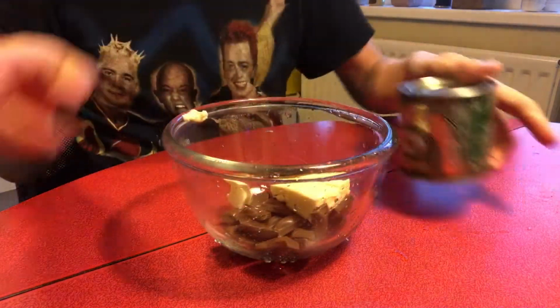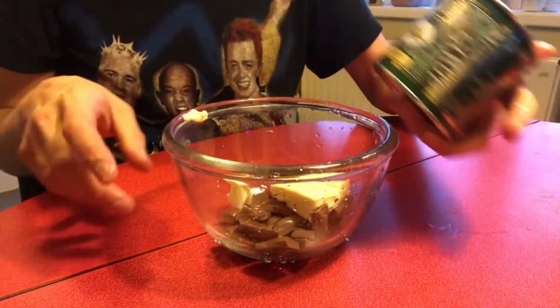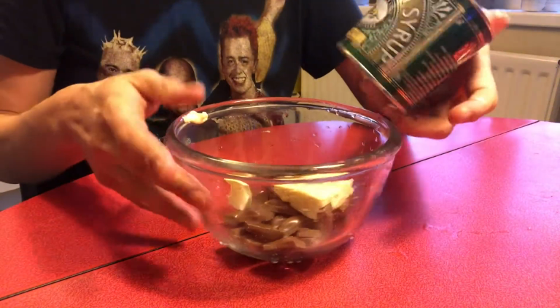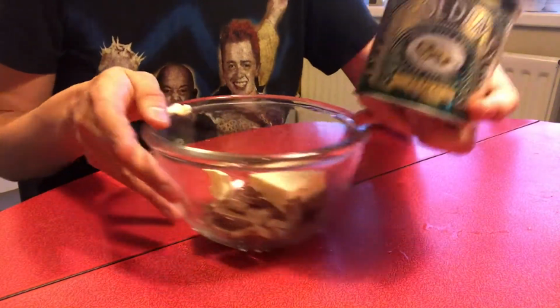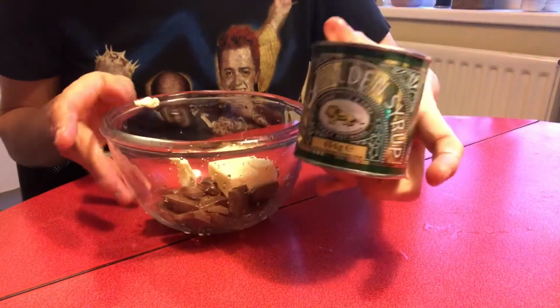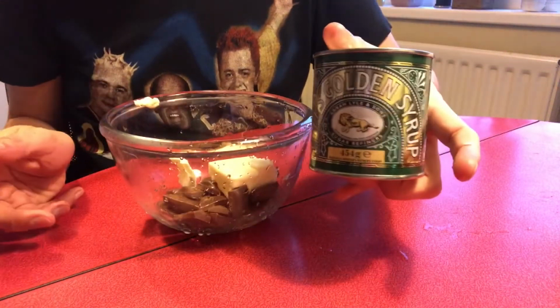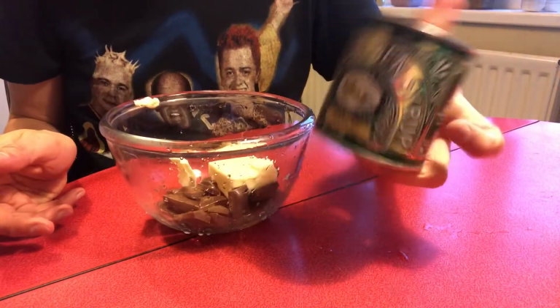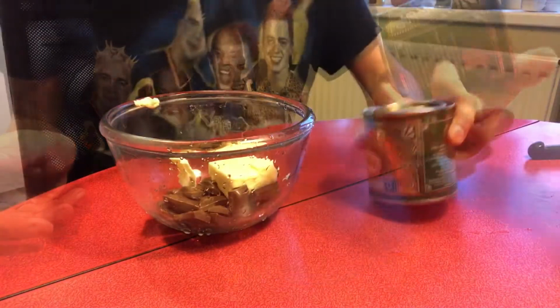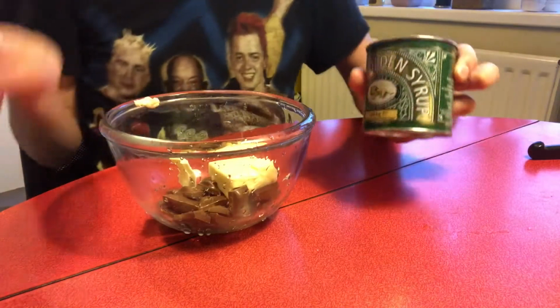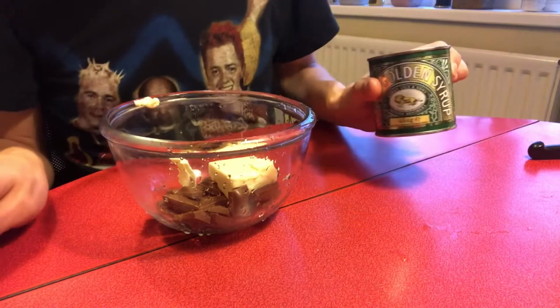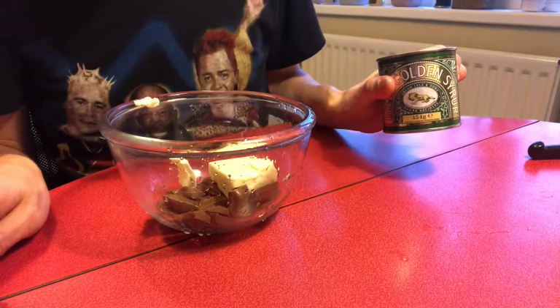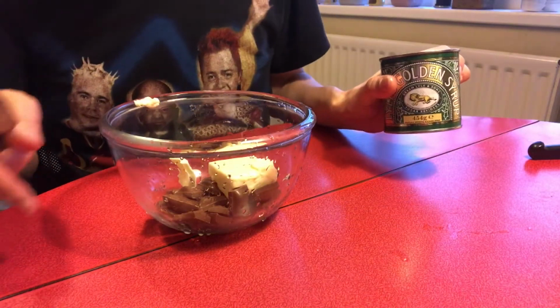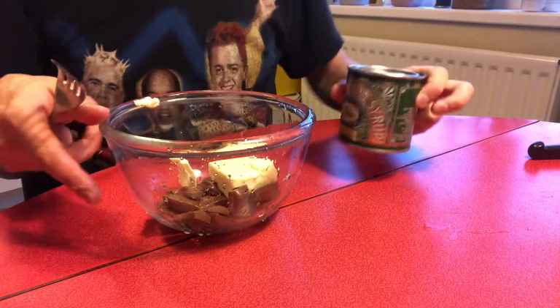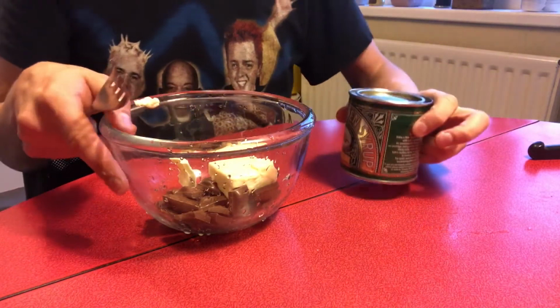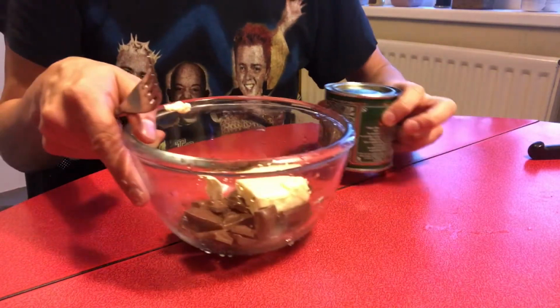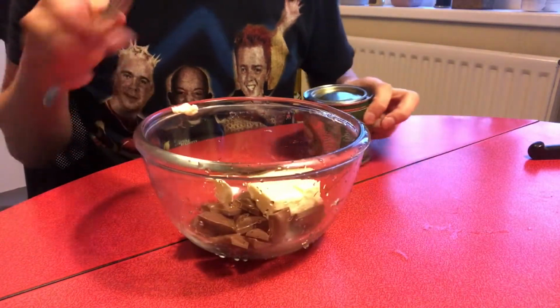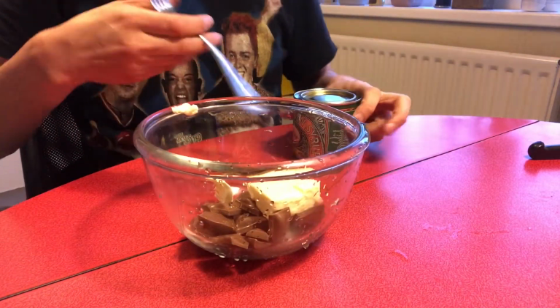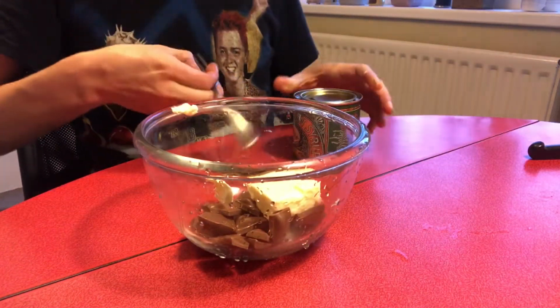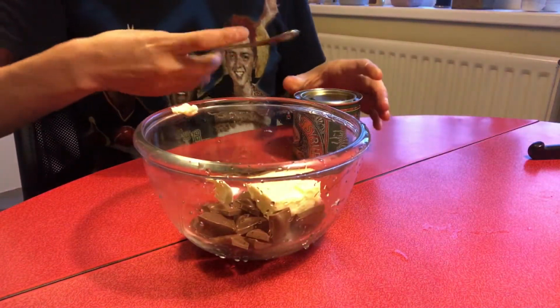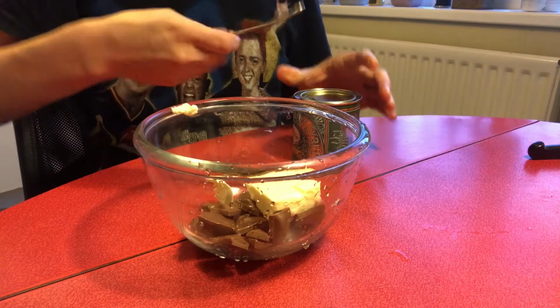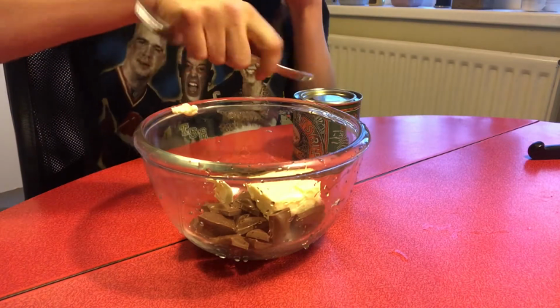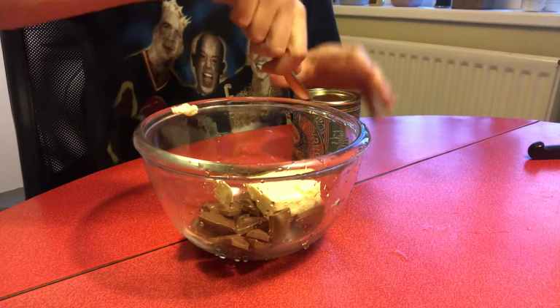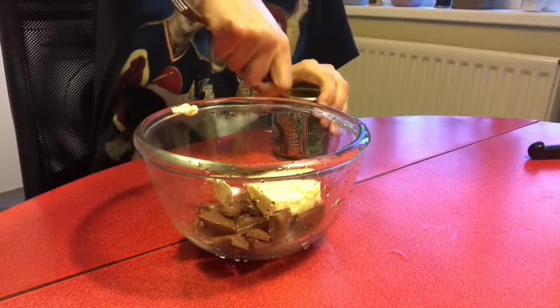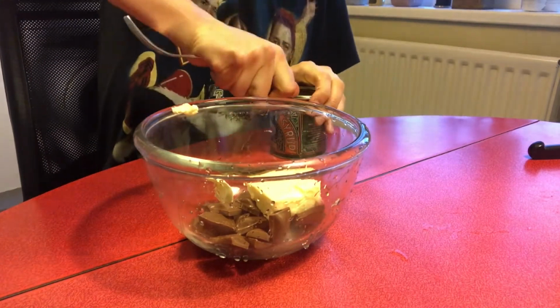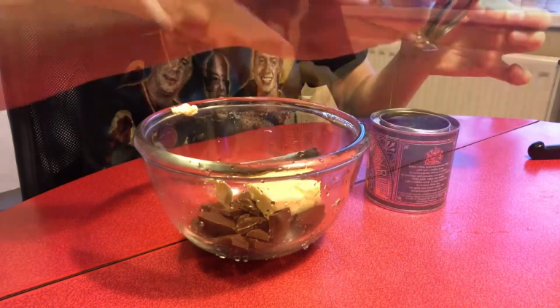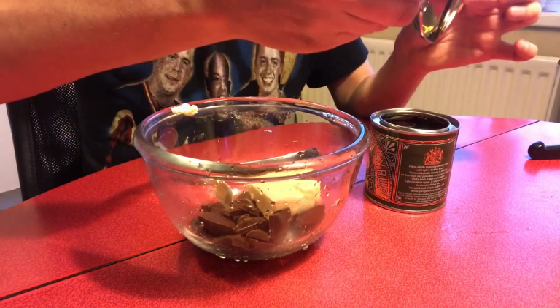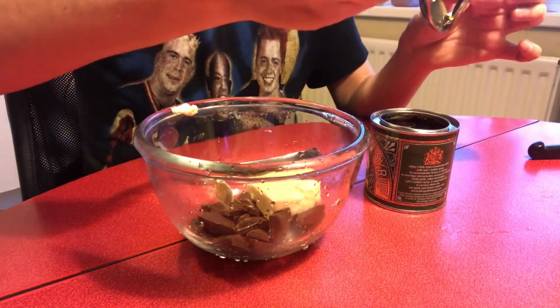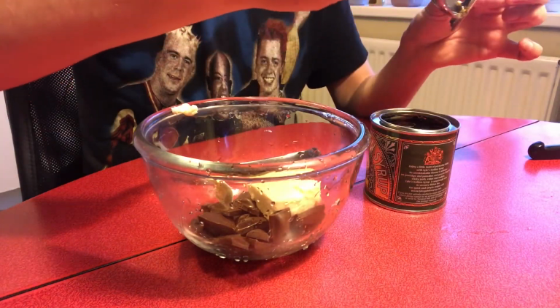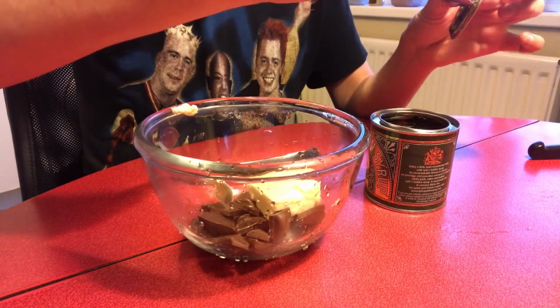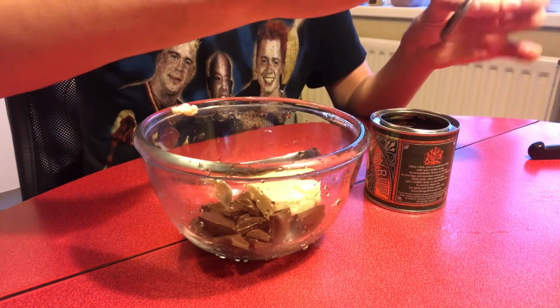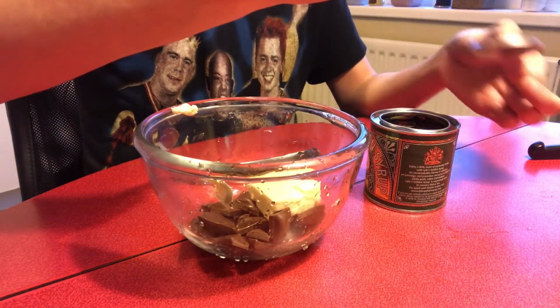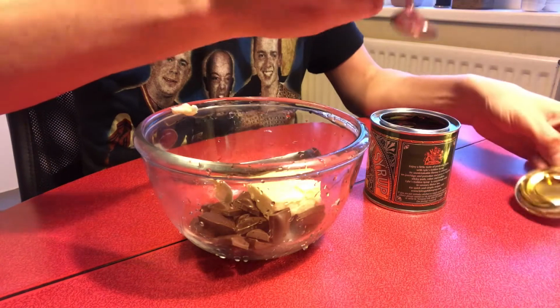The last ingredient we need at this stage is some golden syrup. In the UK it comes in this rather attractive tin. I'm sure it's available in your country in different forms as well. So we need three large spoons of this.